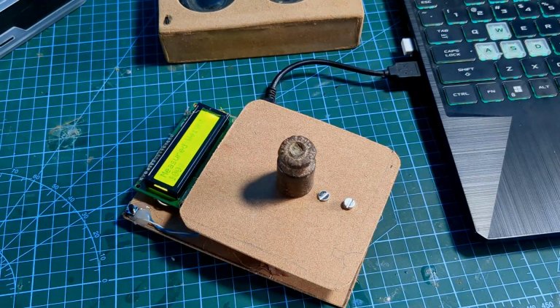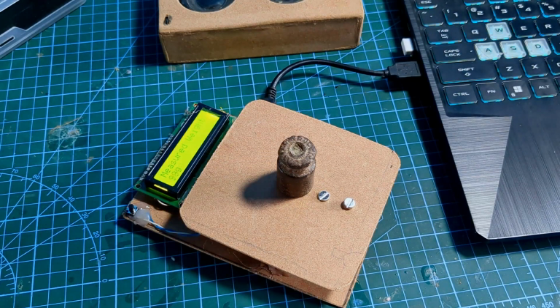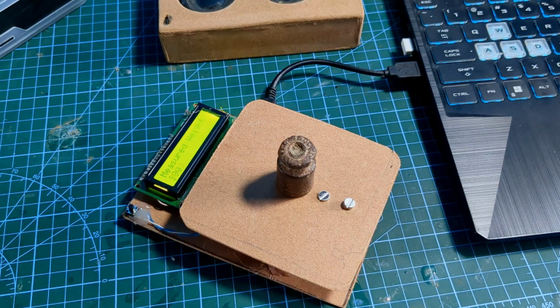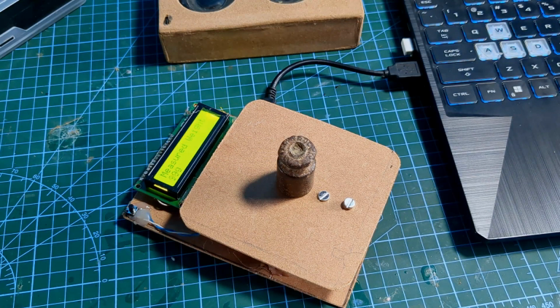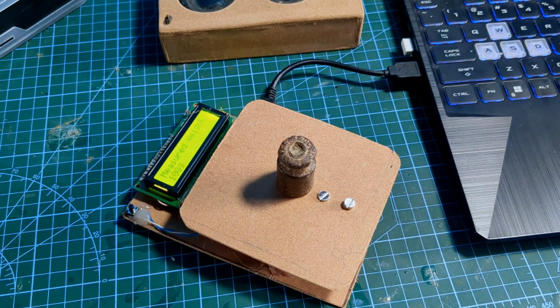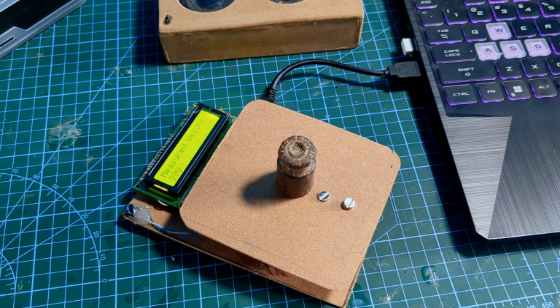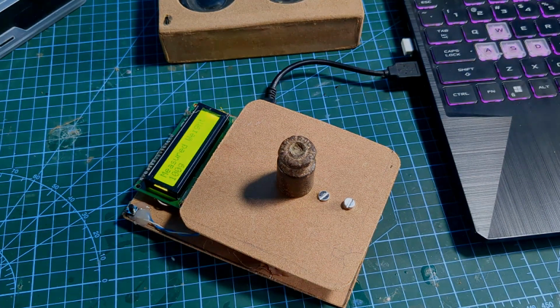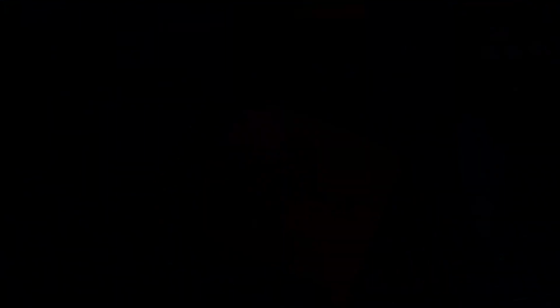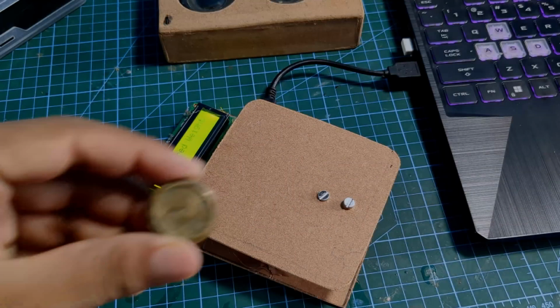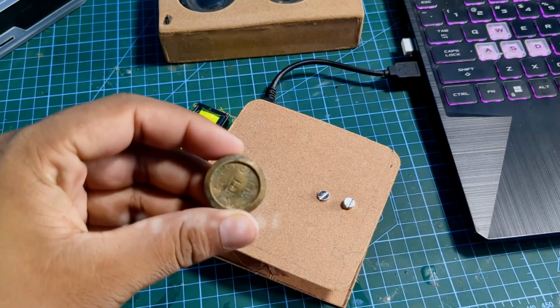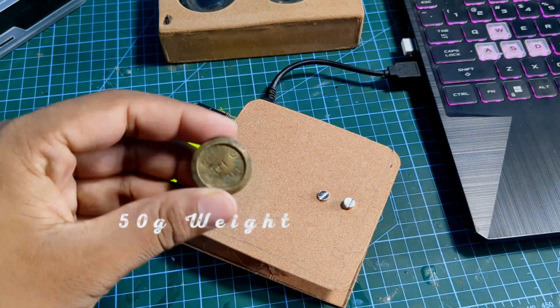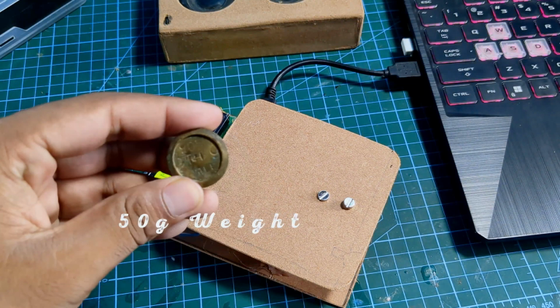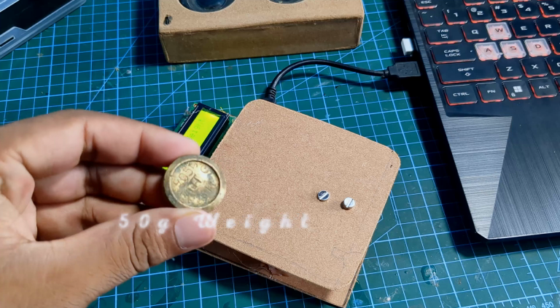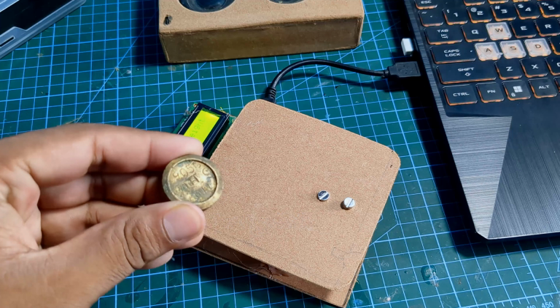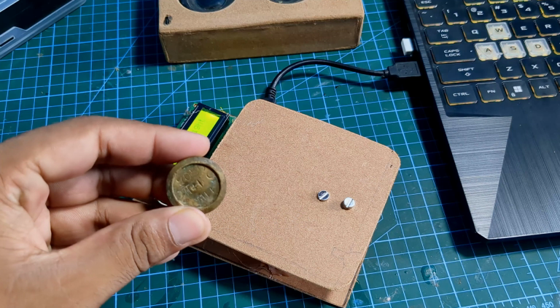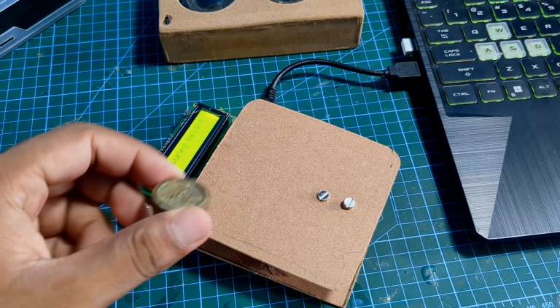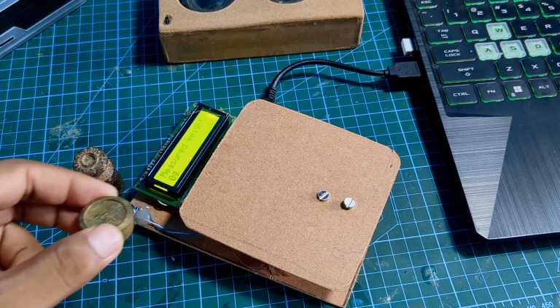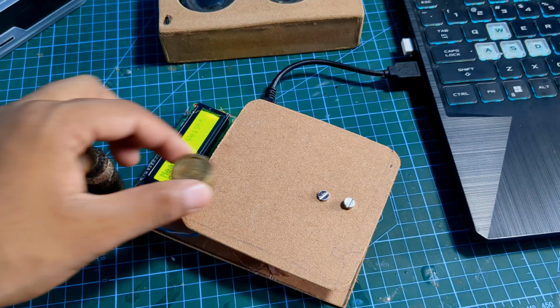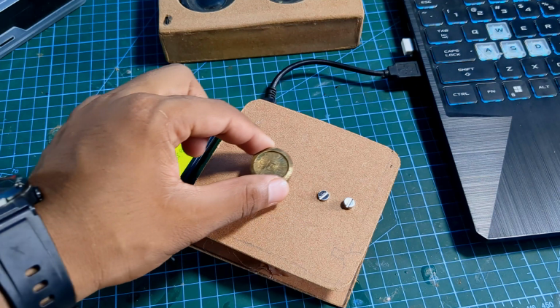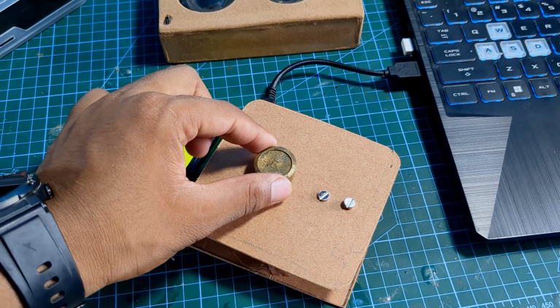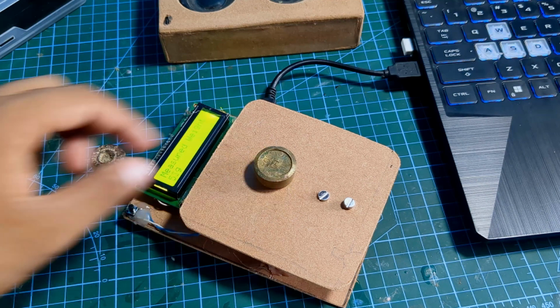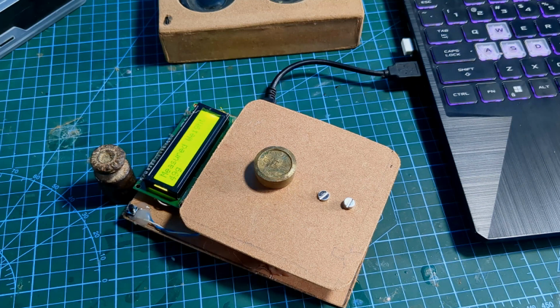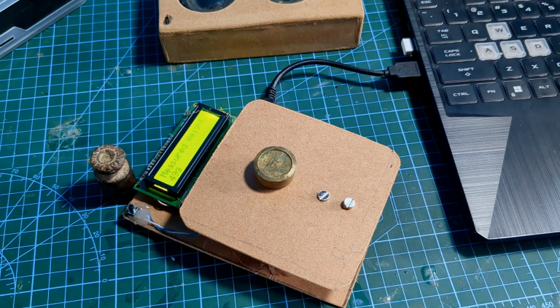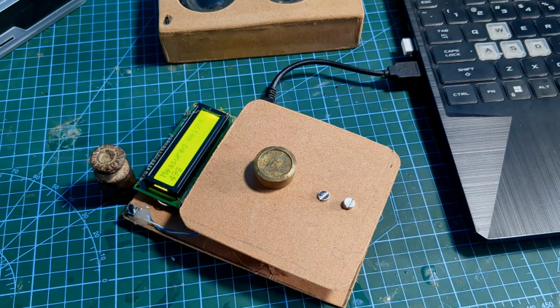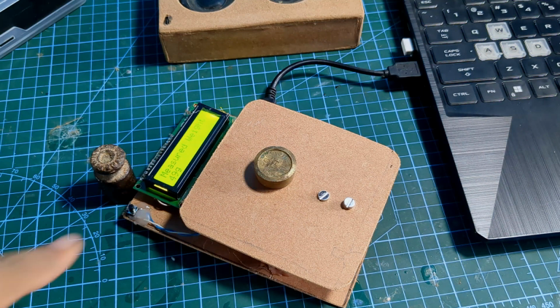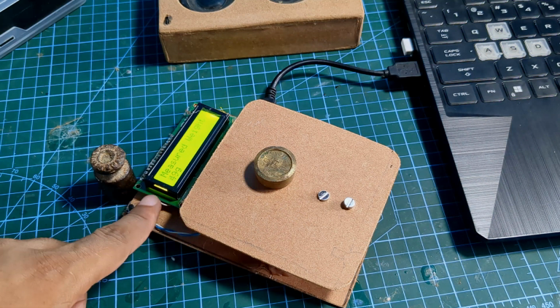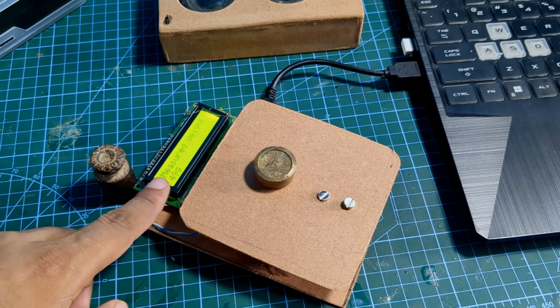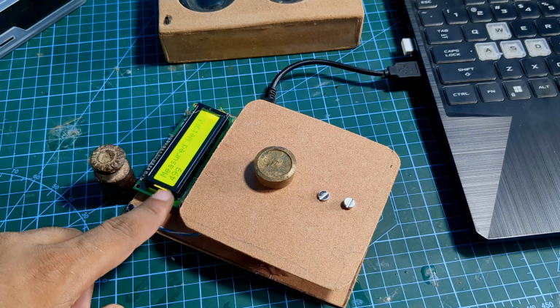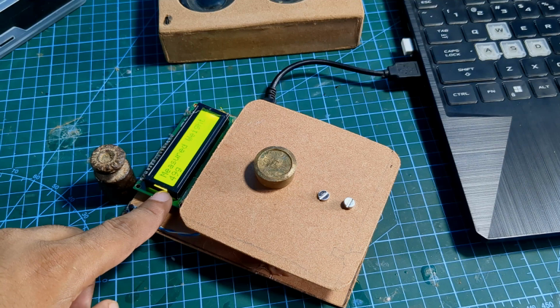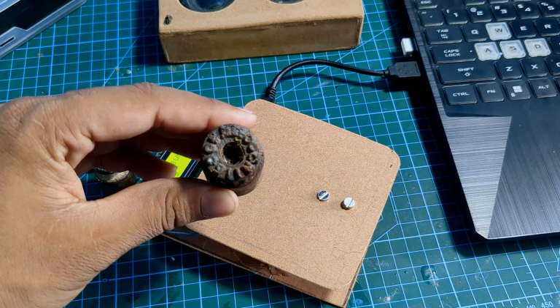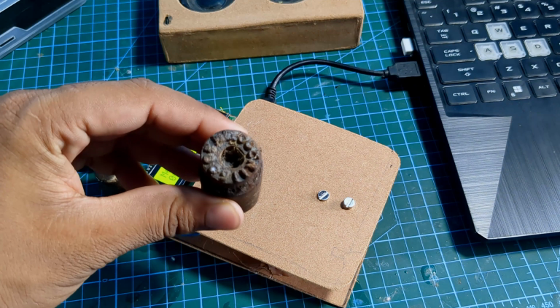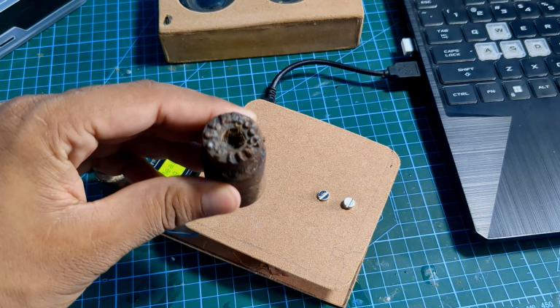Hey everyone, welcome back! Today we are going to build your own digital weight scale machine using Arduino. Whether you are a beginner or an enthusiast, this guide is packed with everything you need to get started.